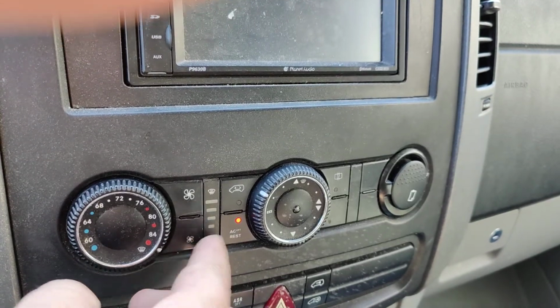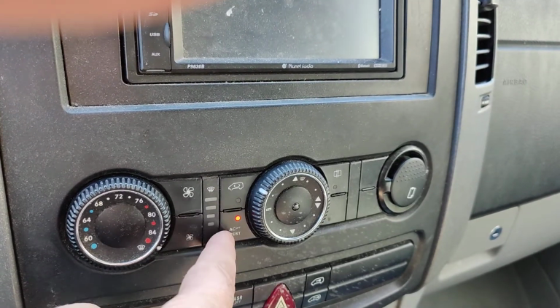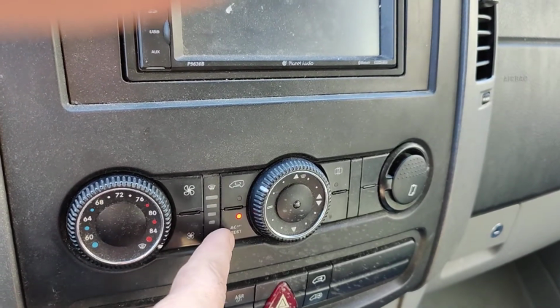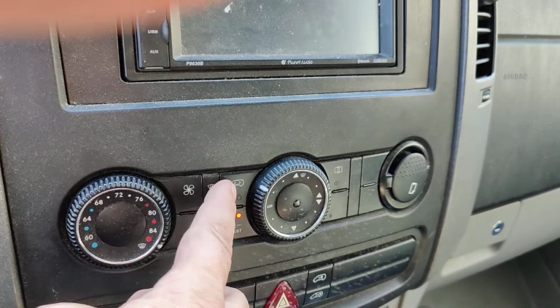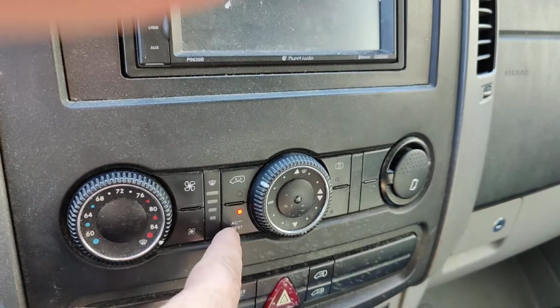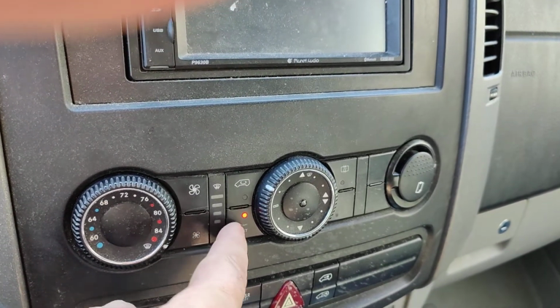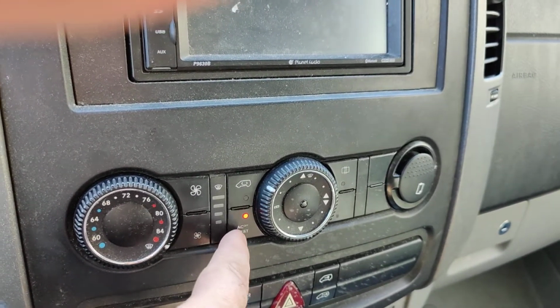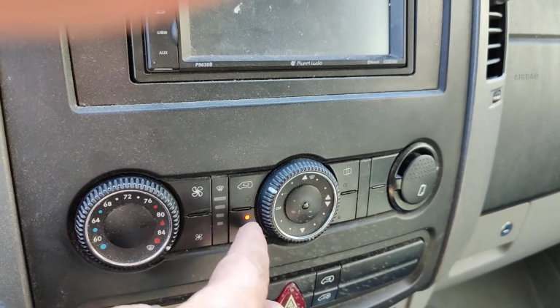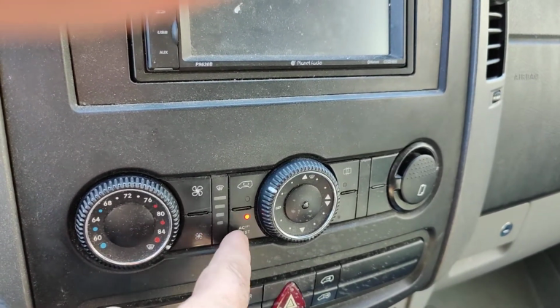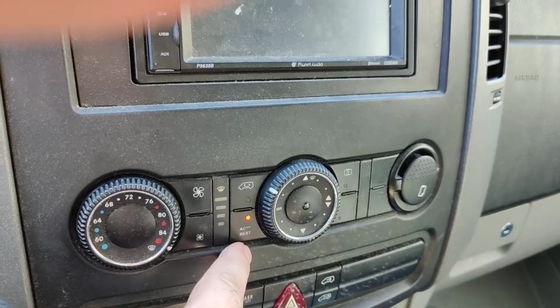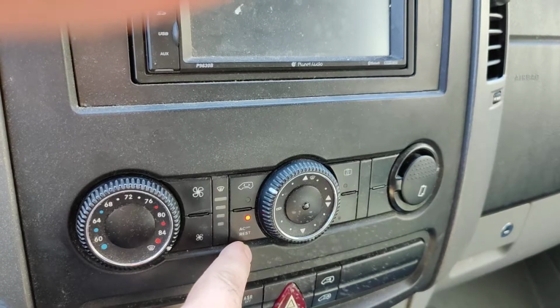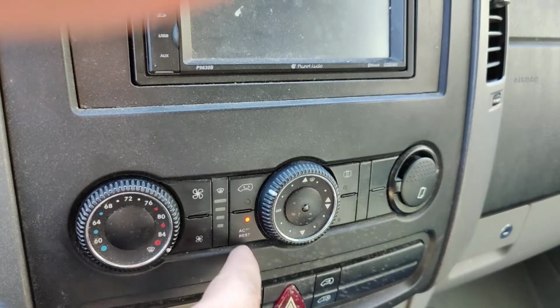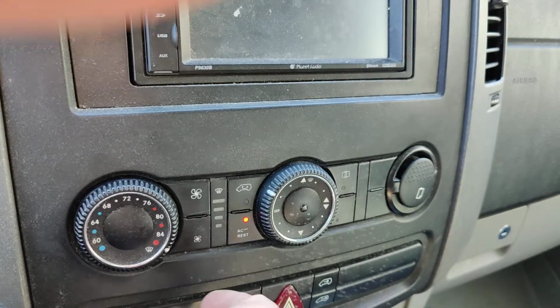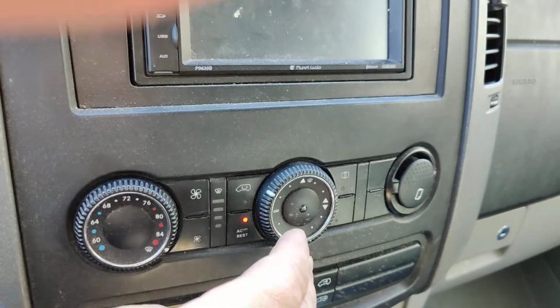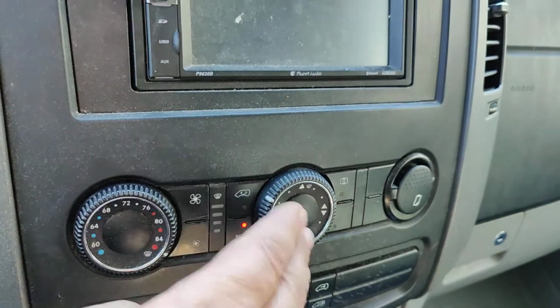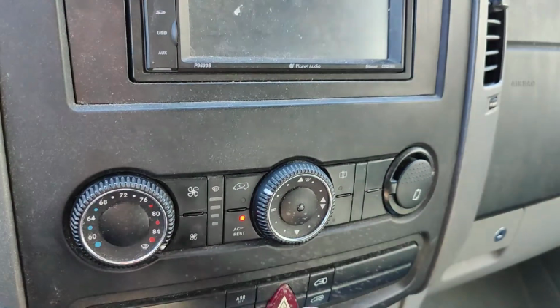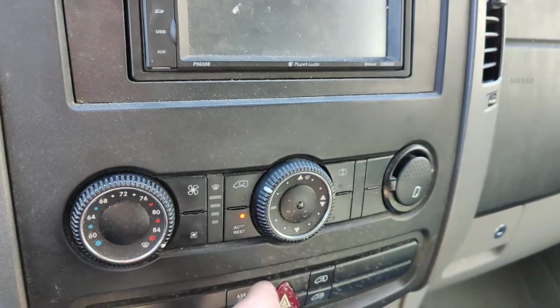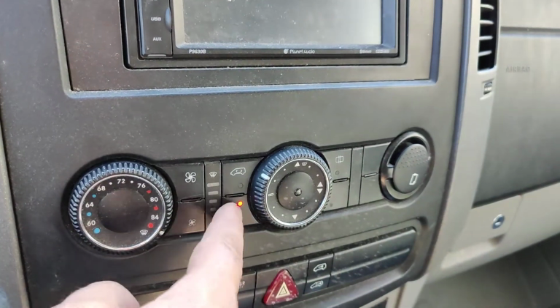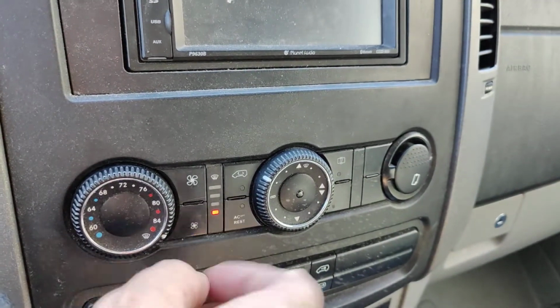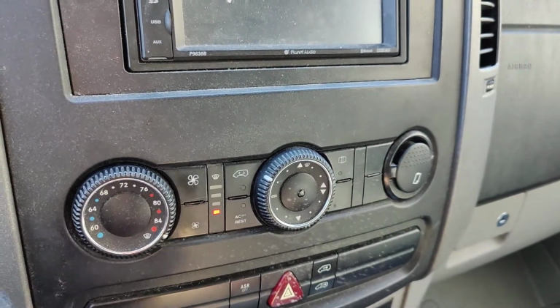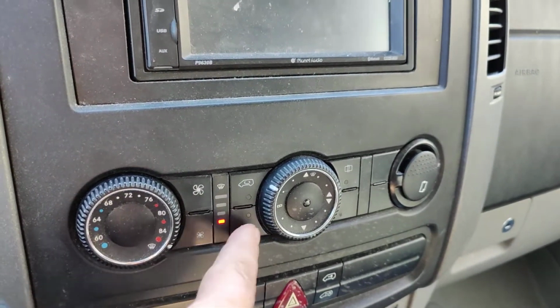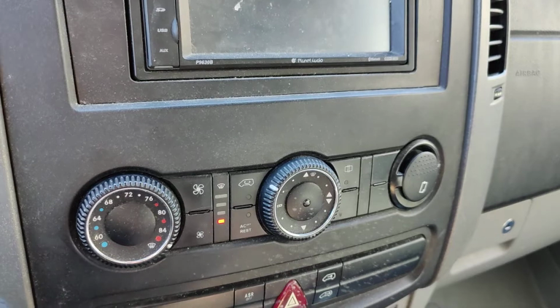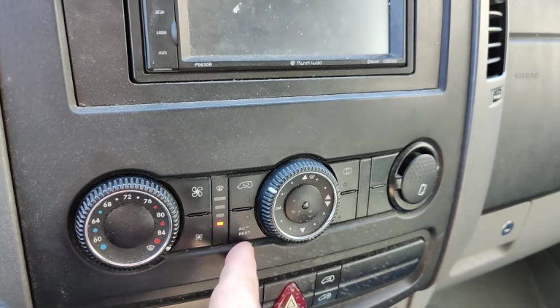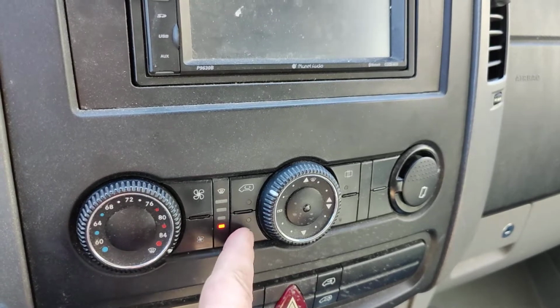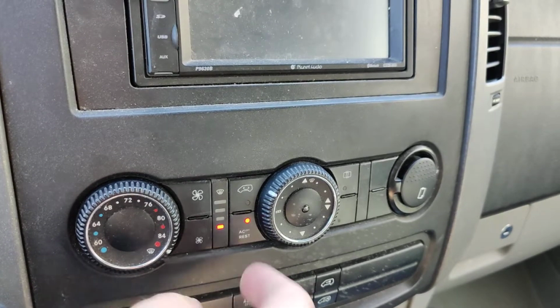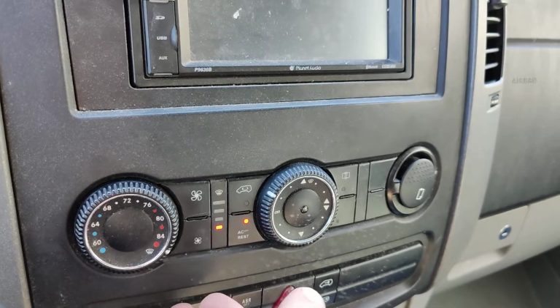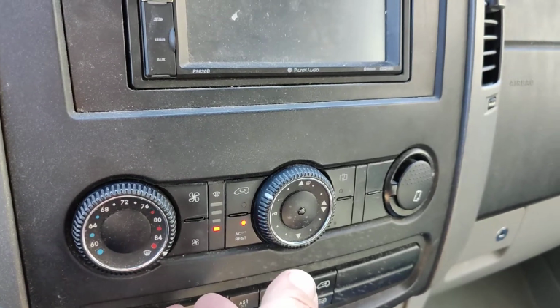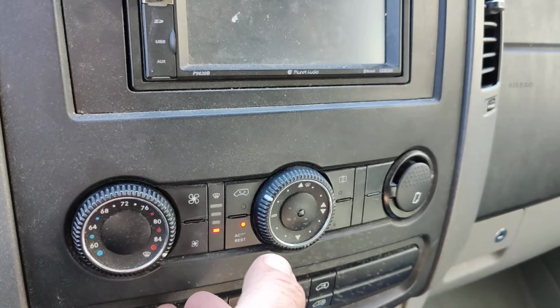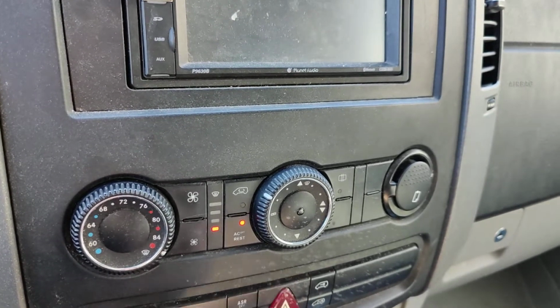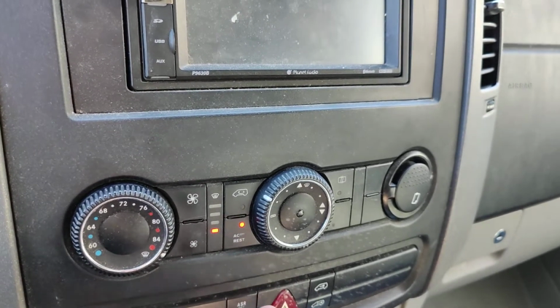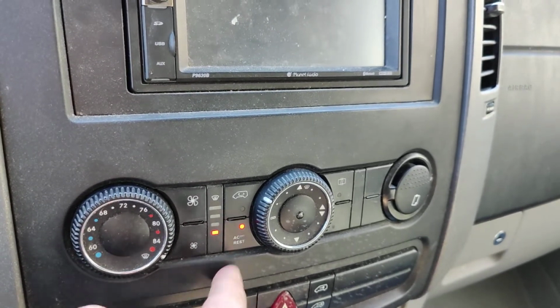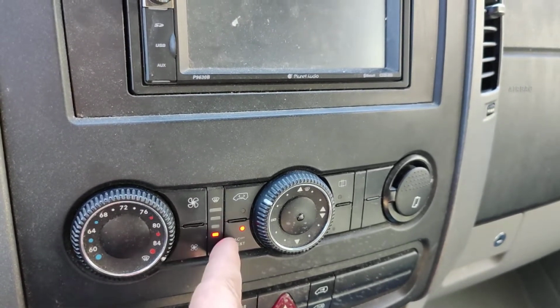The other thing that is a little confusing with this one: when the red light on the AC button is on, that means the AC is off. And when you hit this, that turns the AC on. So it's a little counterintuitive — that's one thing that messed me up.